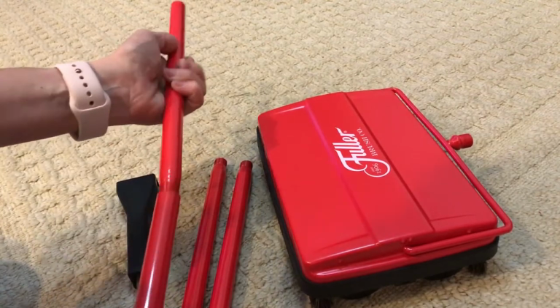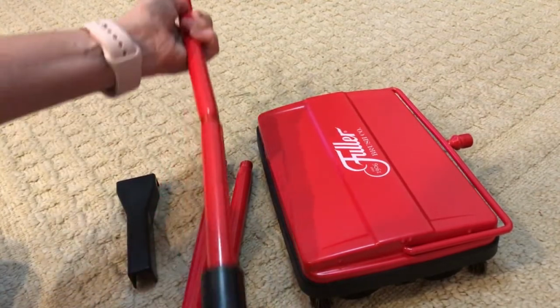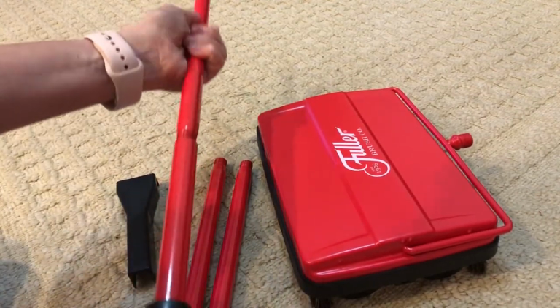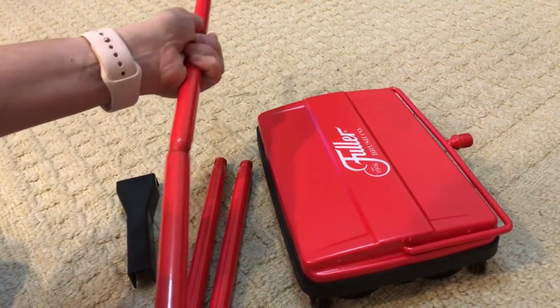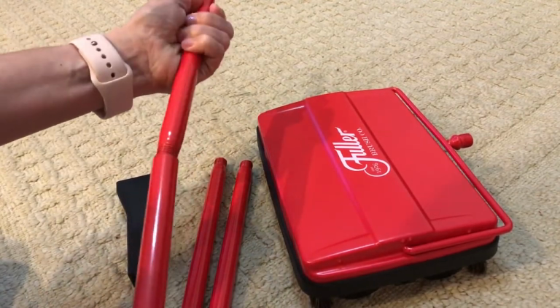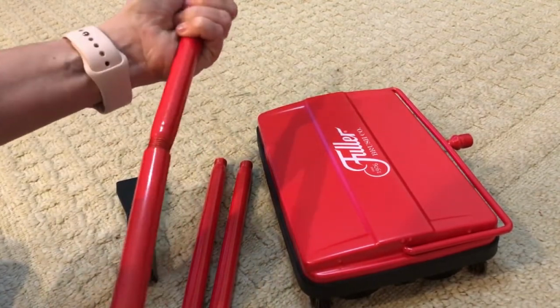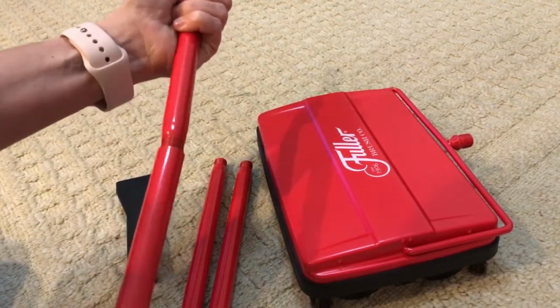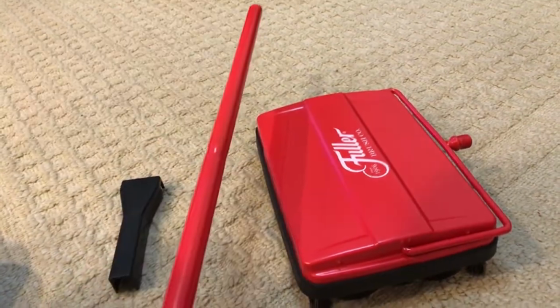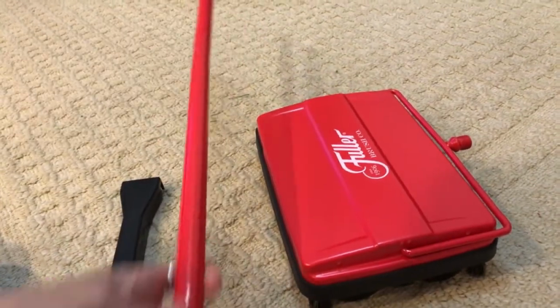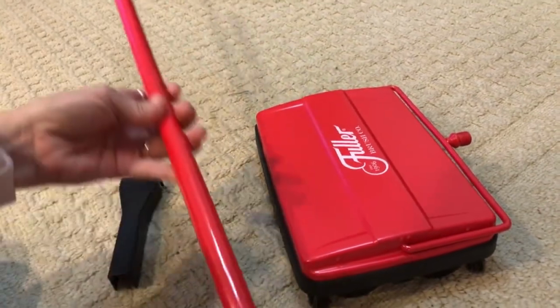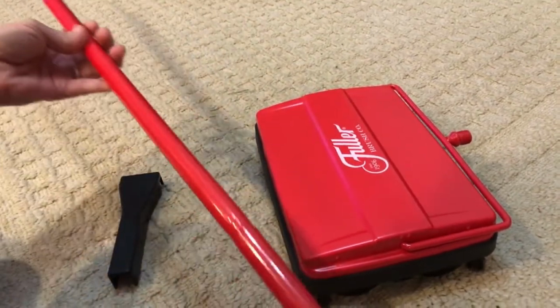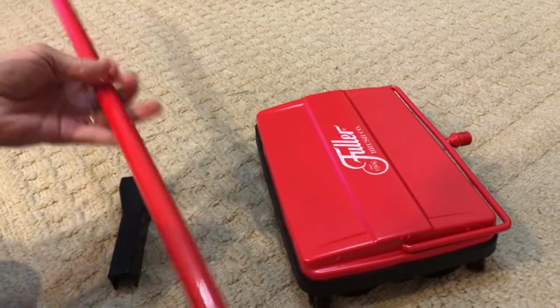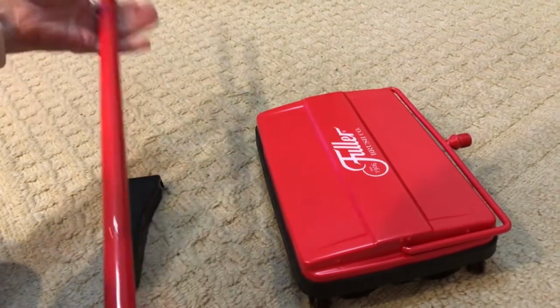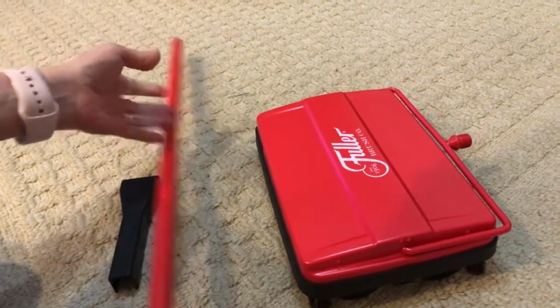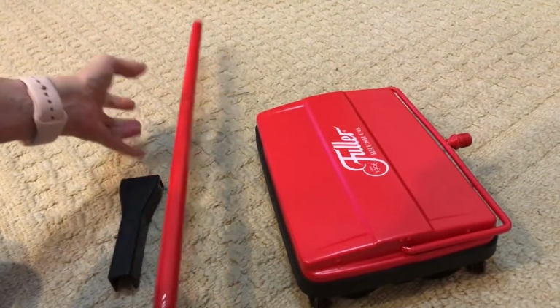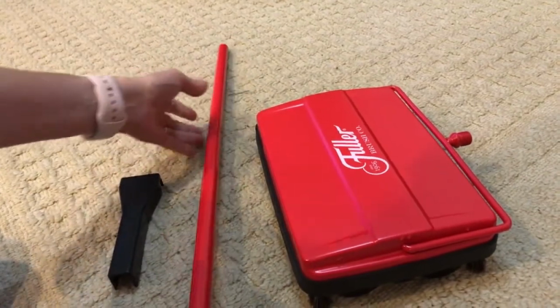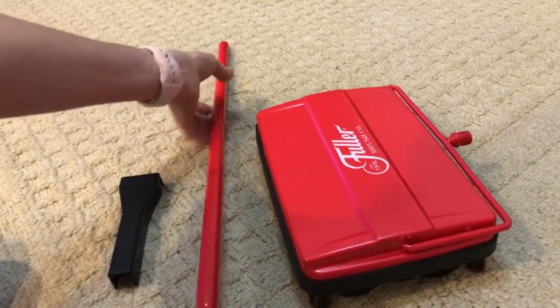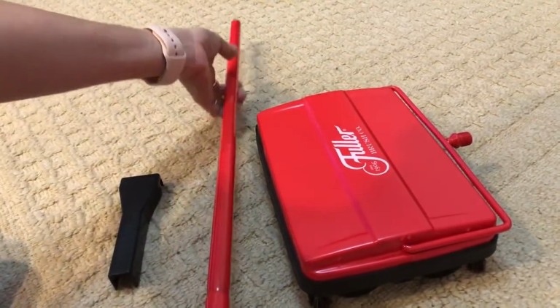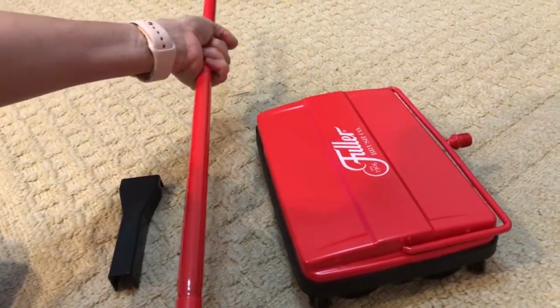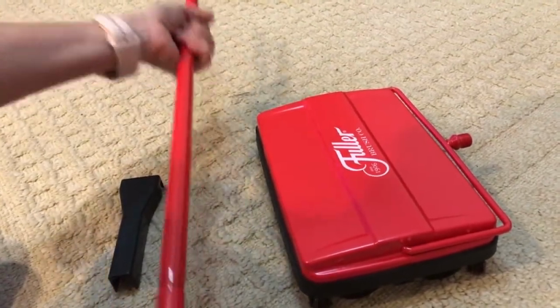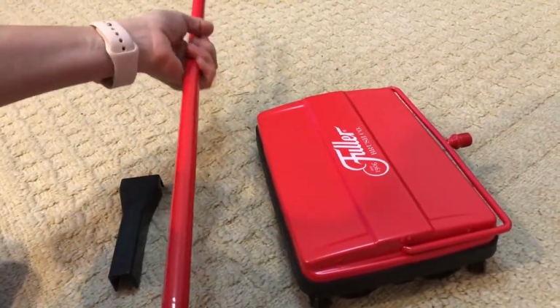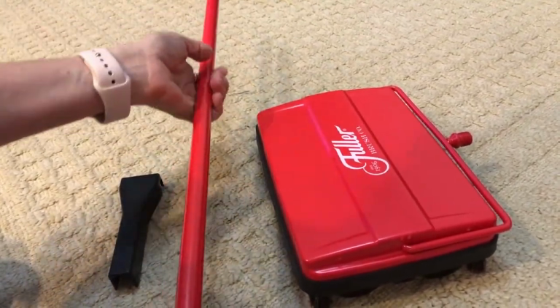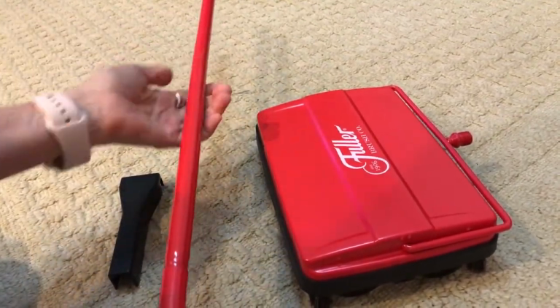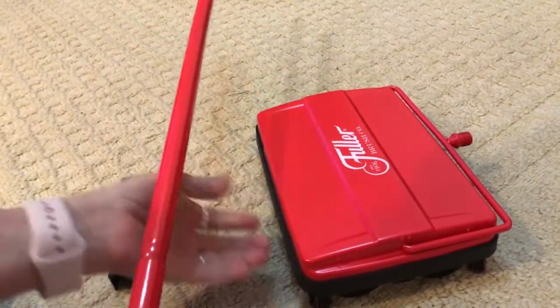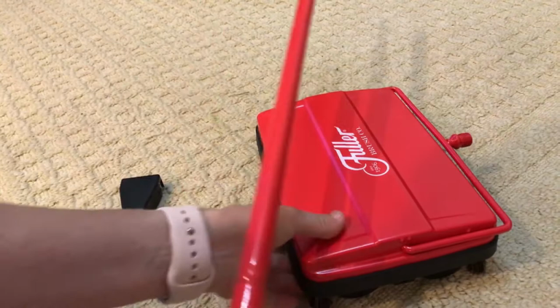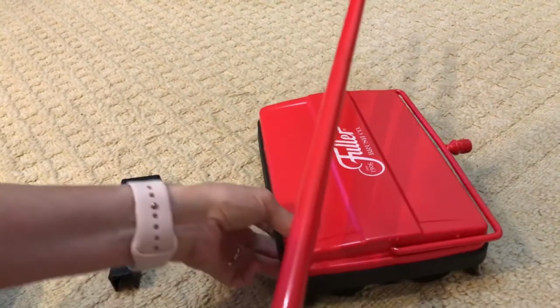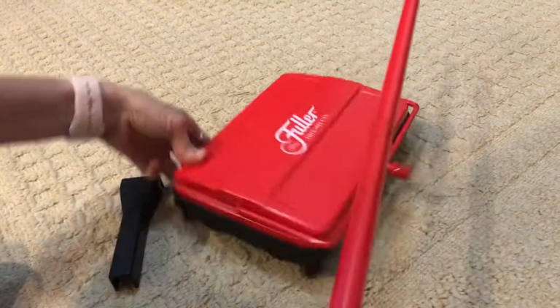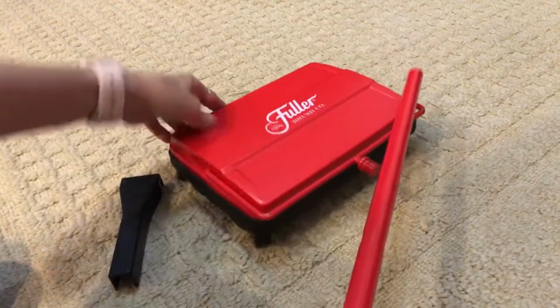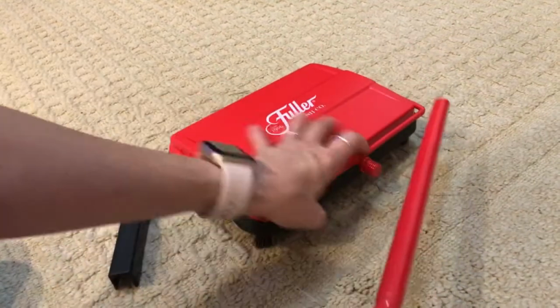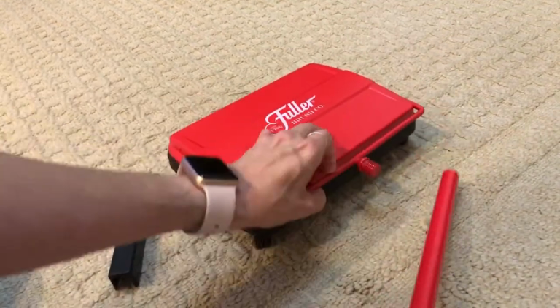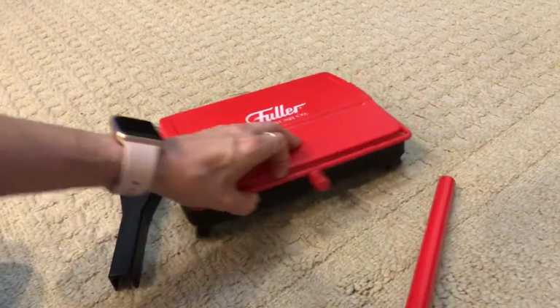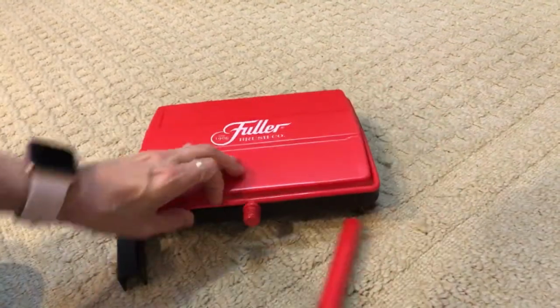You just screw all four pieces together. I've connected all four pieces, and this is a very sturdy handle, very thick and heavy. It's not like if you've ever had a Swiffer — it's not like that handle that you put together.